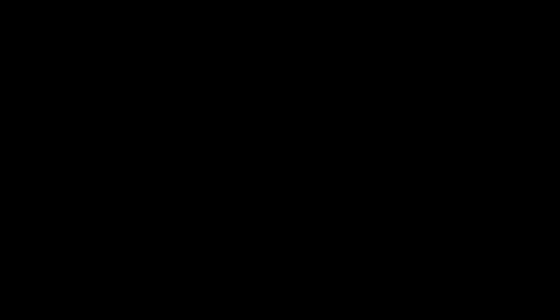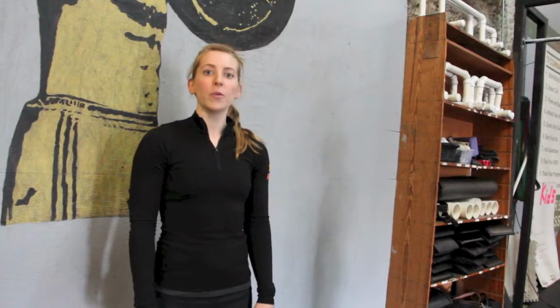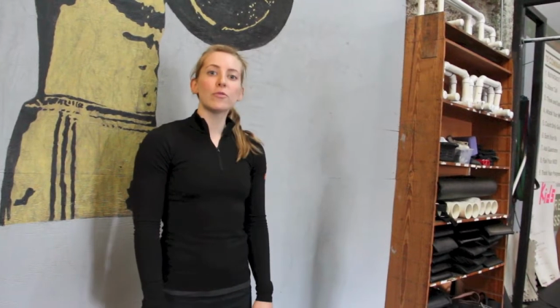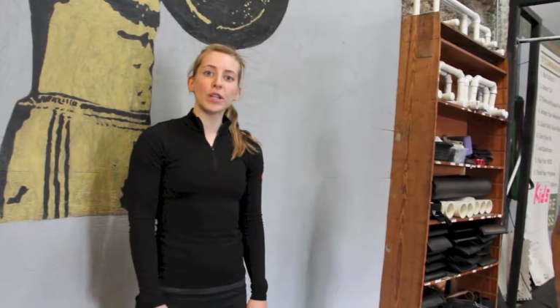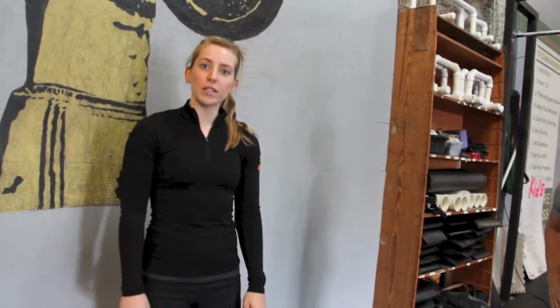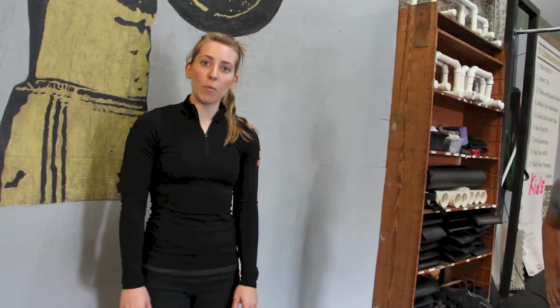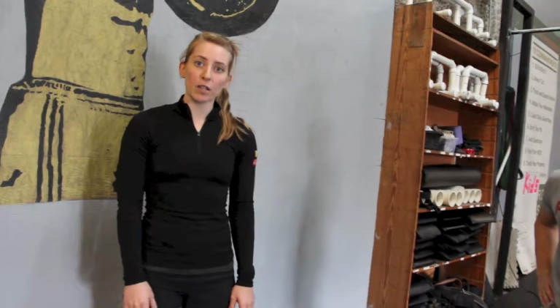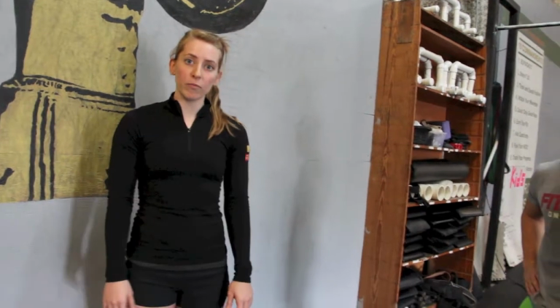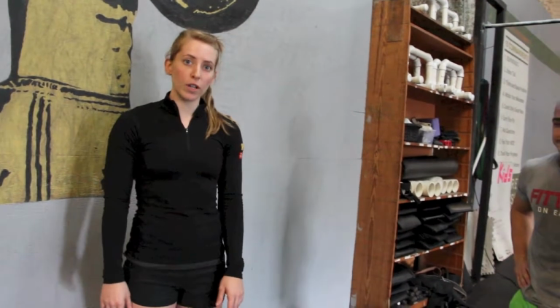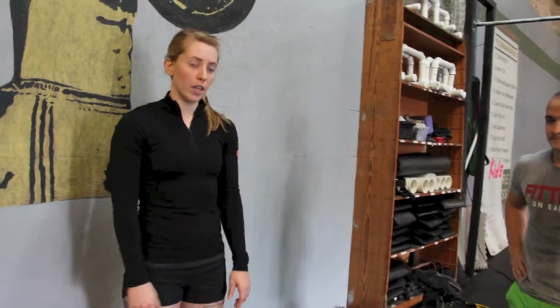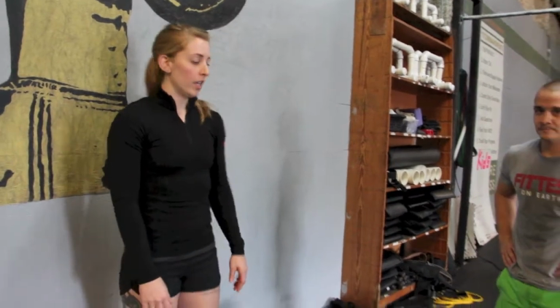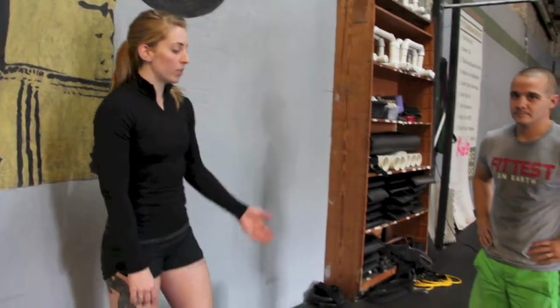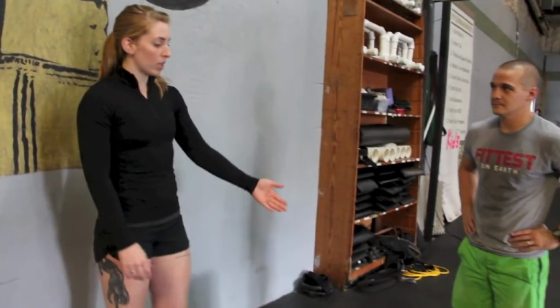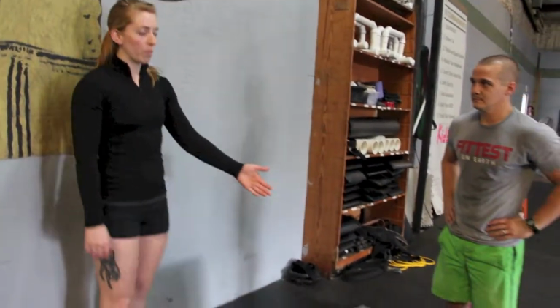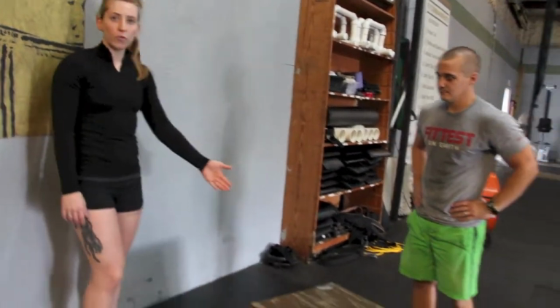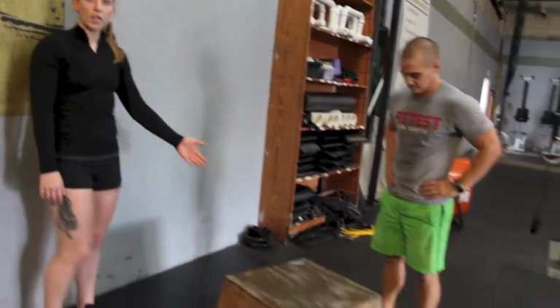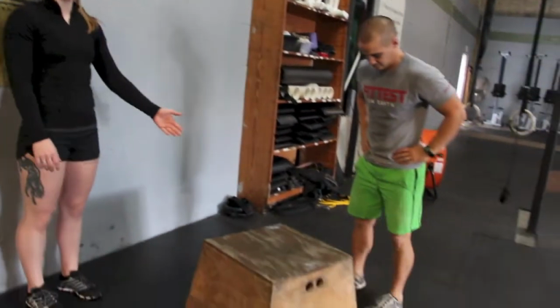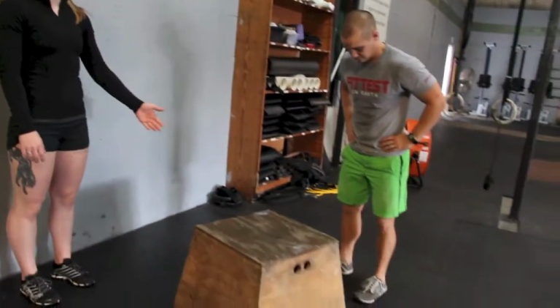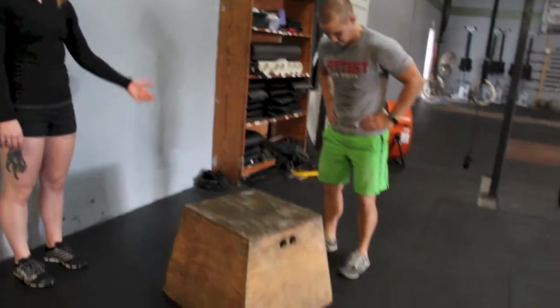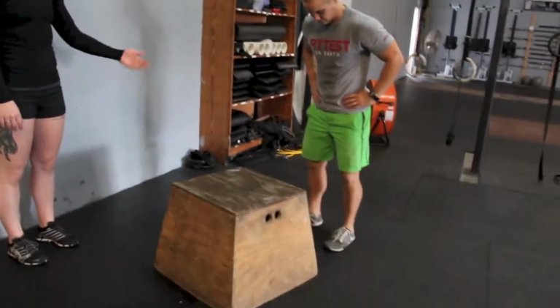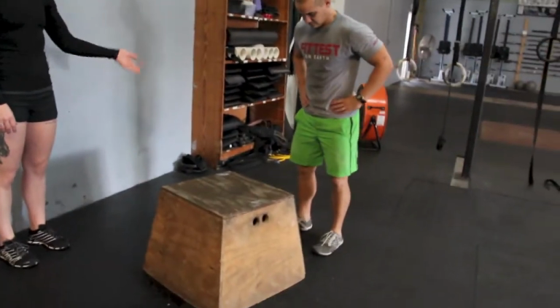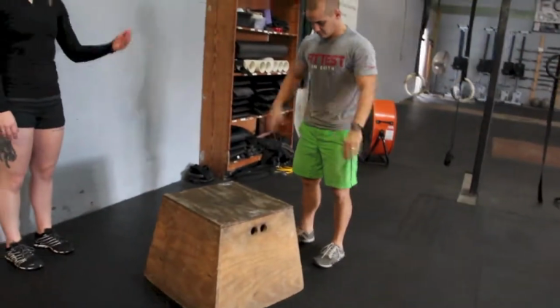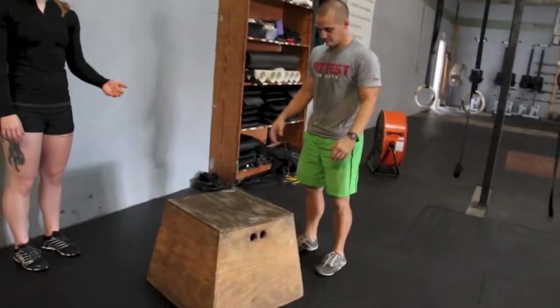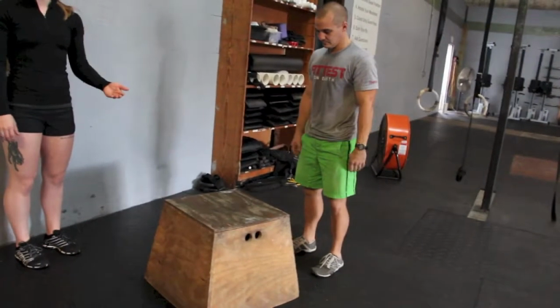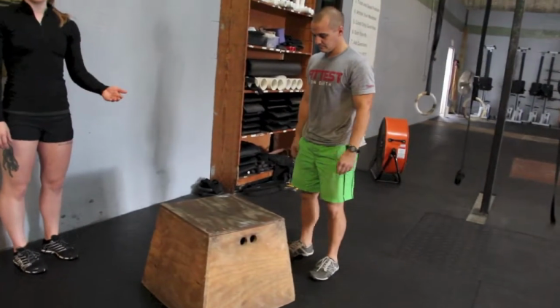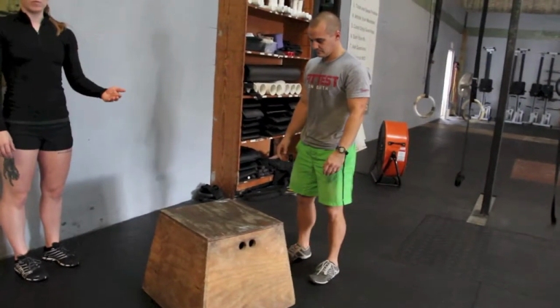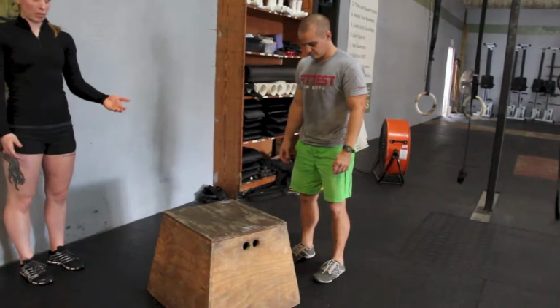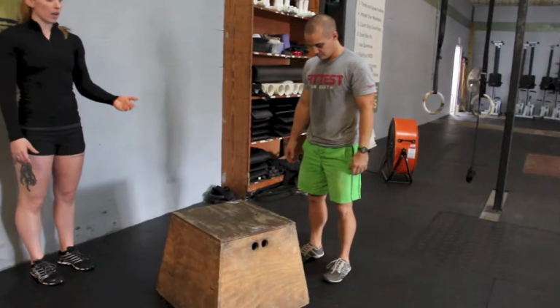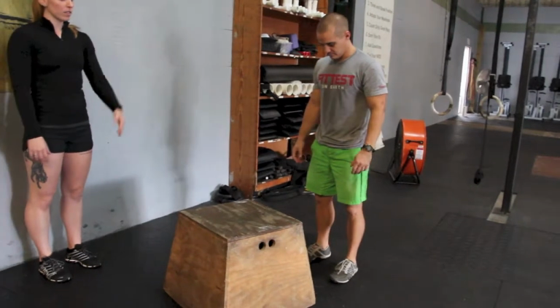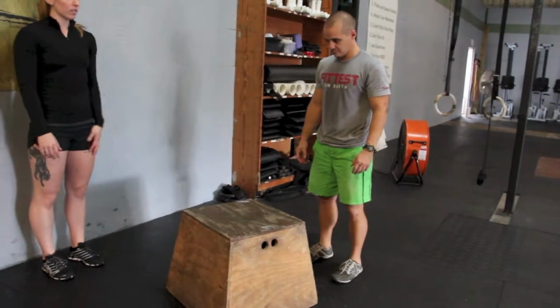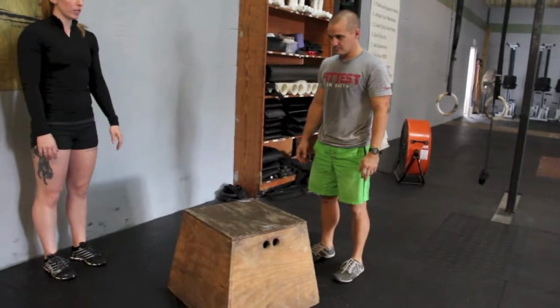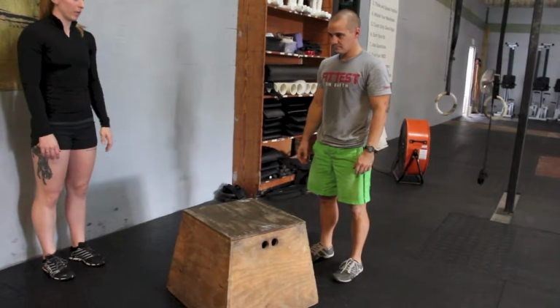Alright, we have Drew here to demo the box jump for us. He's going to start with both feet on the ground, ending up with both feet on the box by jumping.